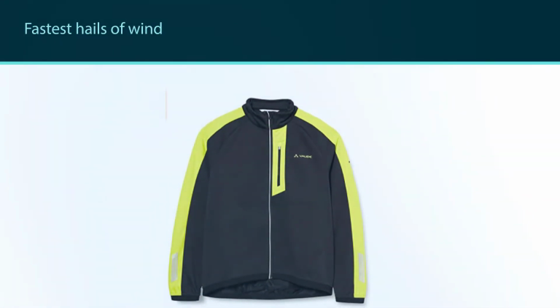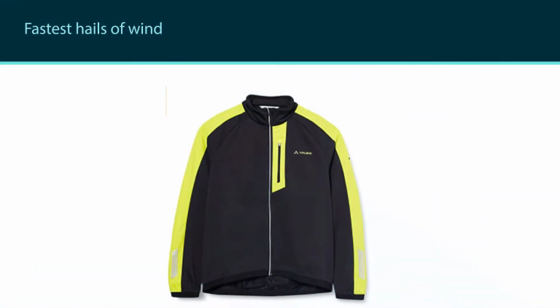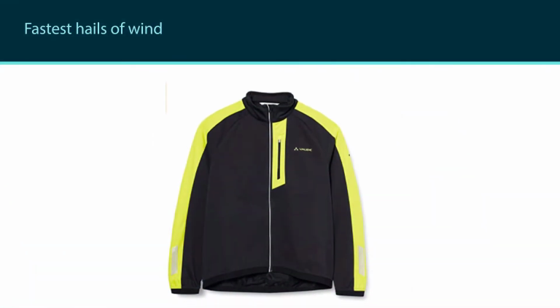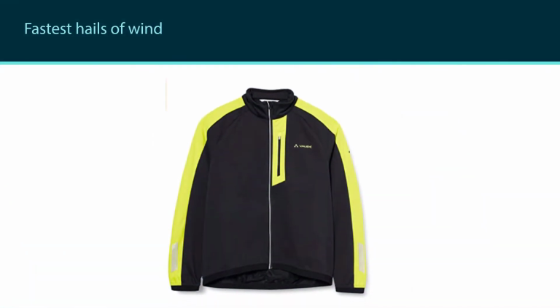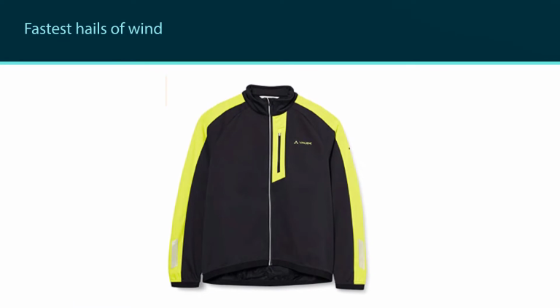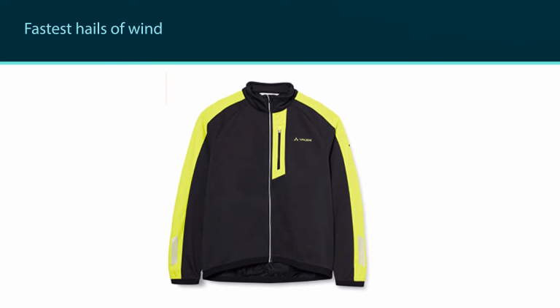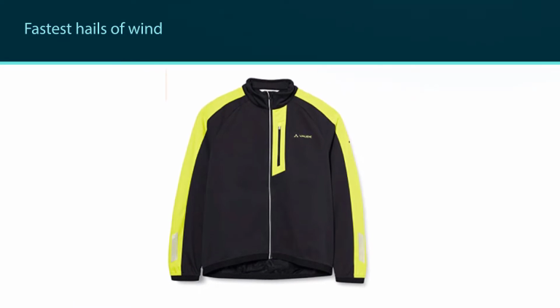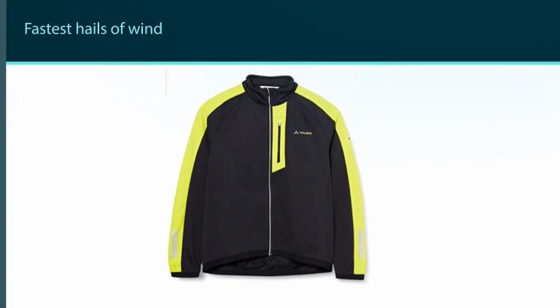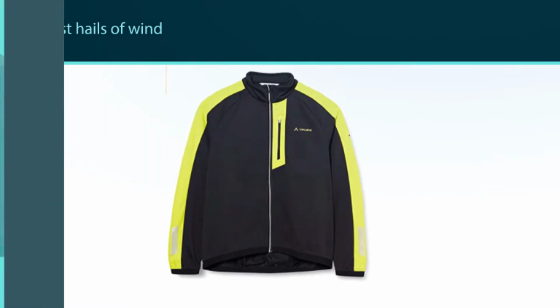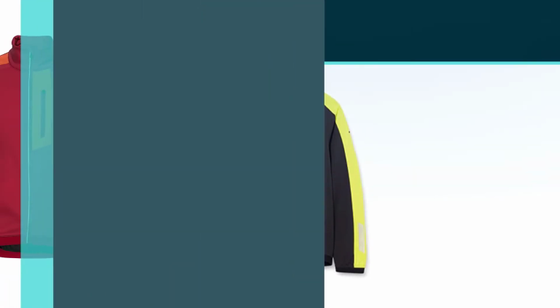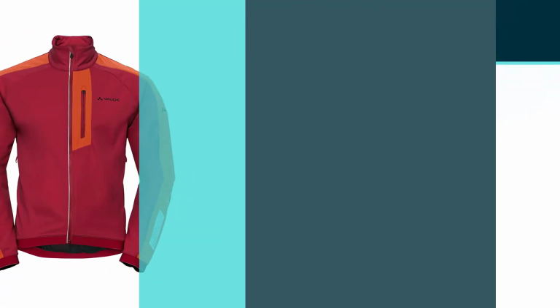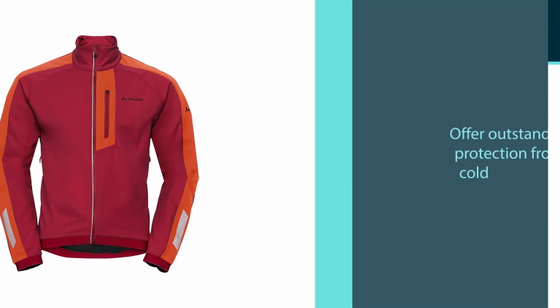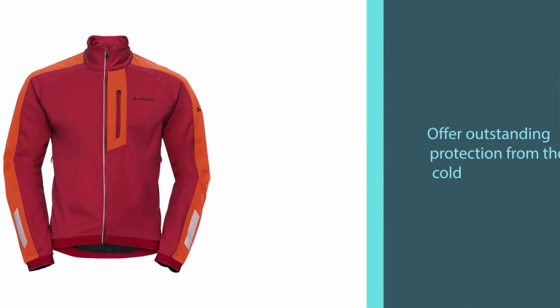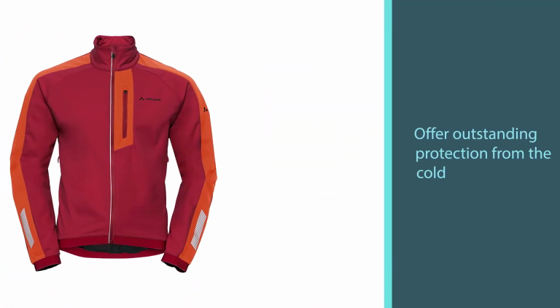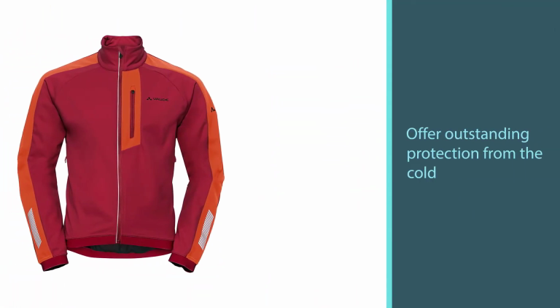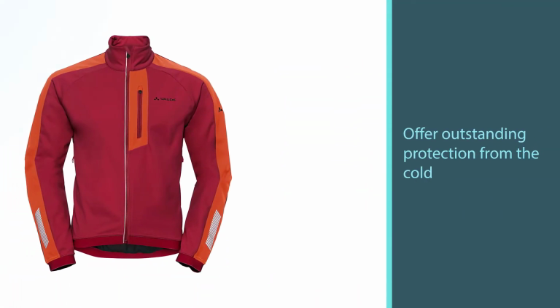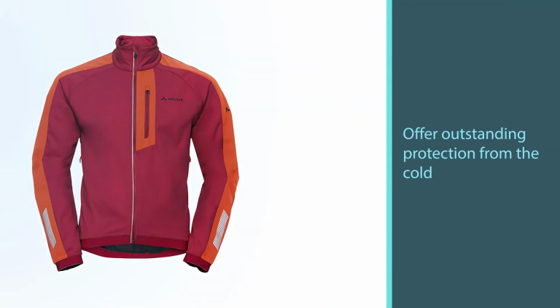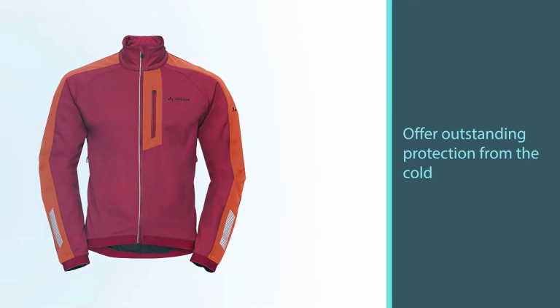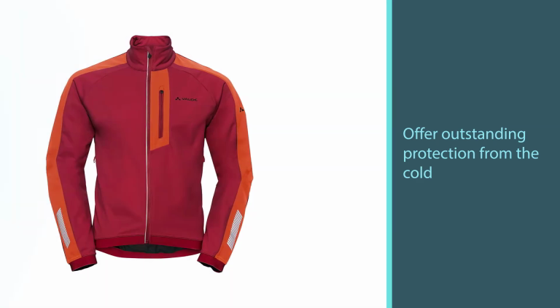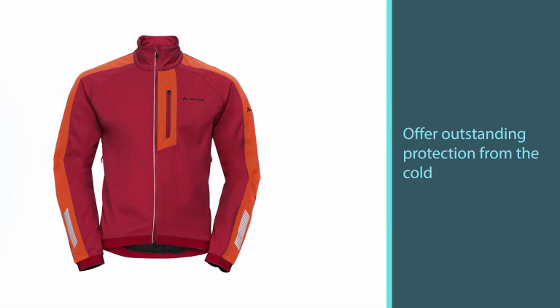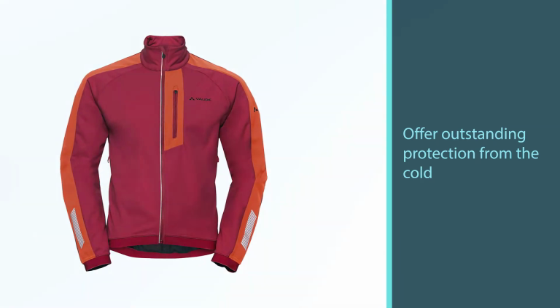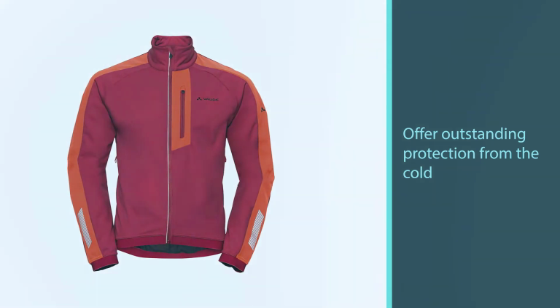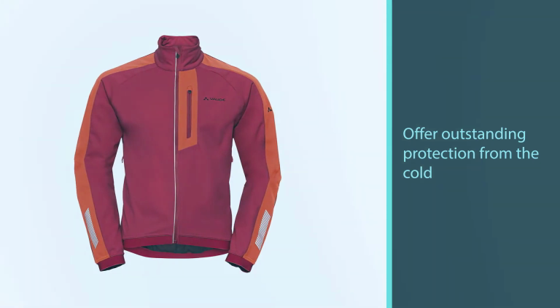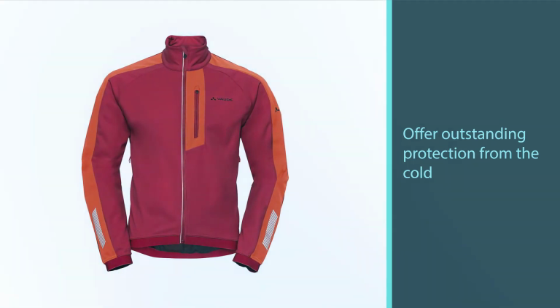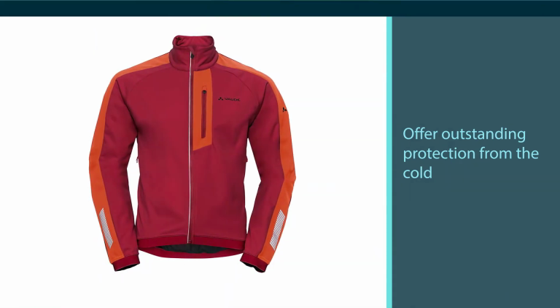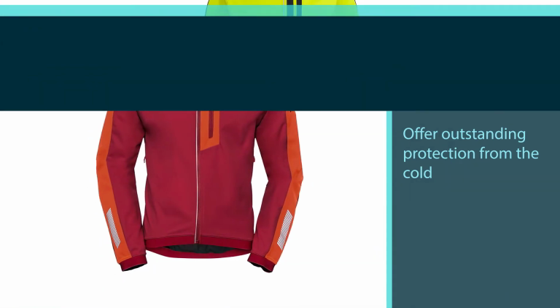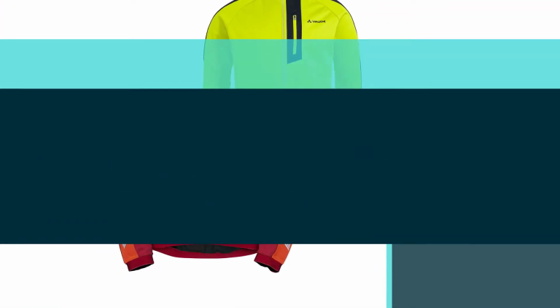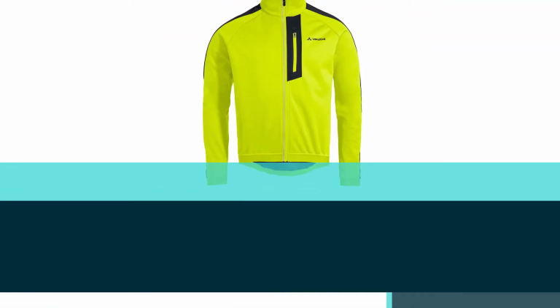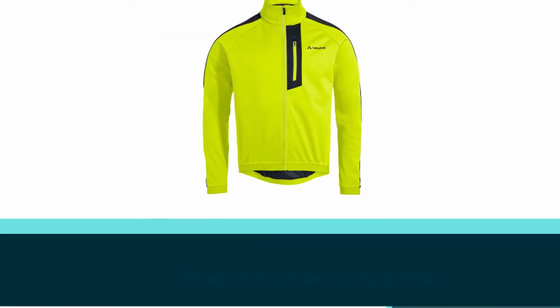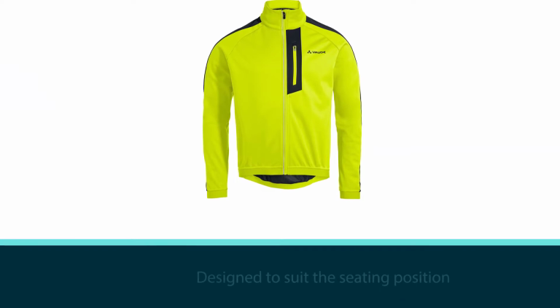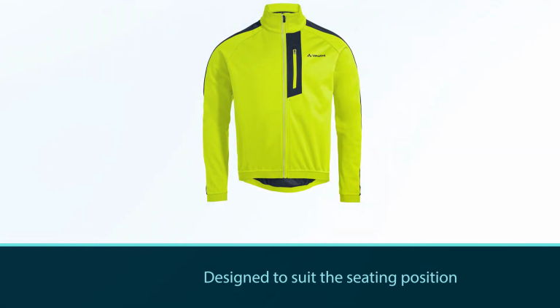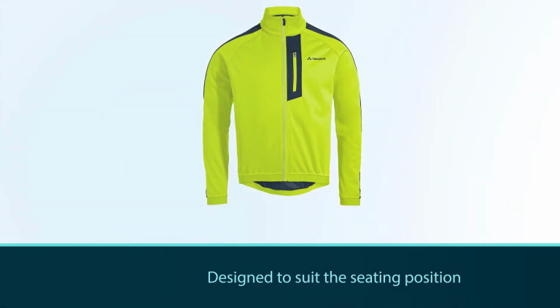The close-fitting cut is designed to suit the seating position of both mountain bikers and roadies. There is spandex mixed among the fabric for high elasticity, but the protection from the rain is minimal, making this jacket closer to a winter fleece than an actual softshell.